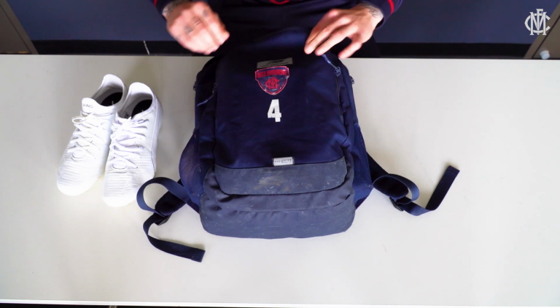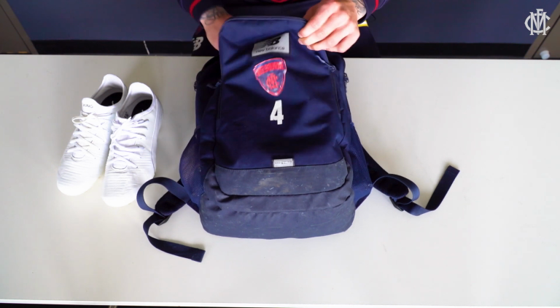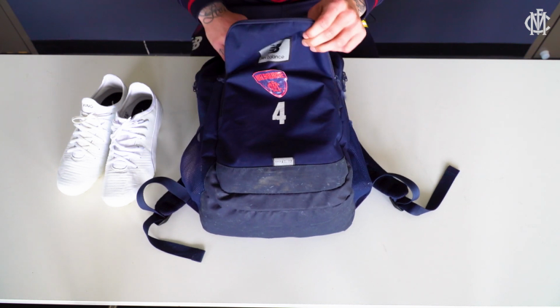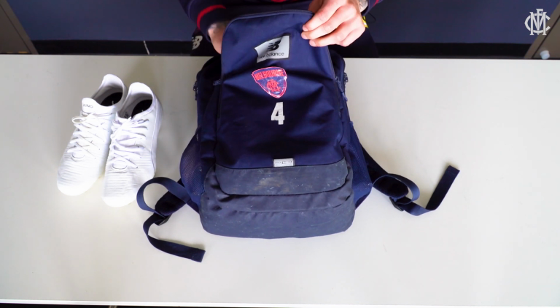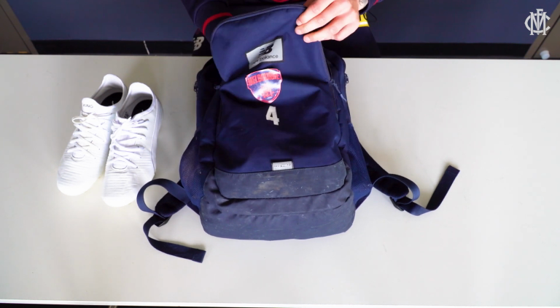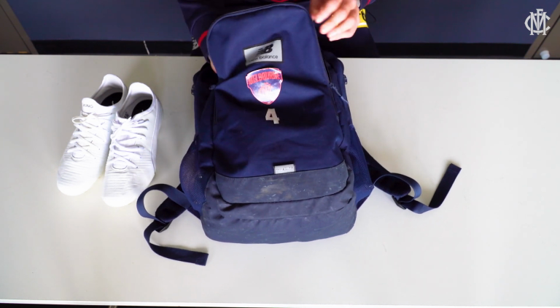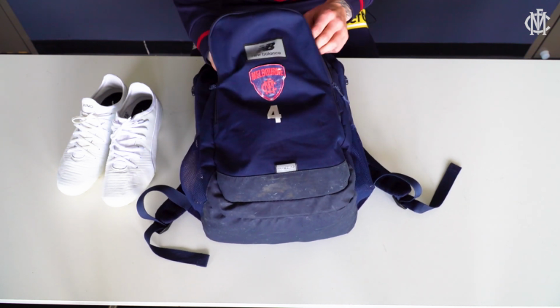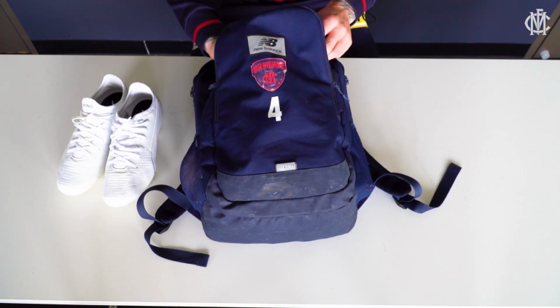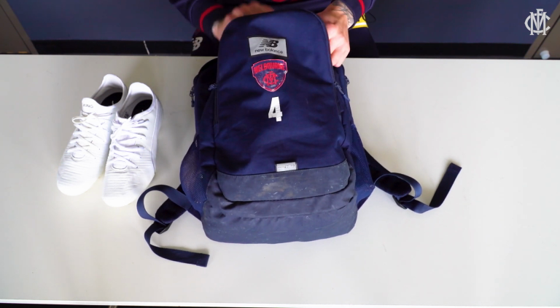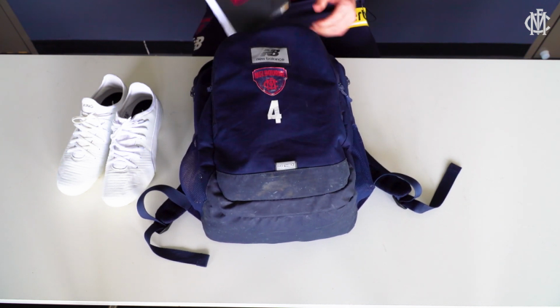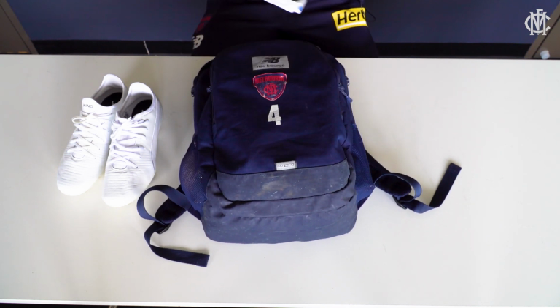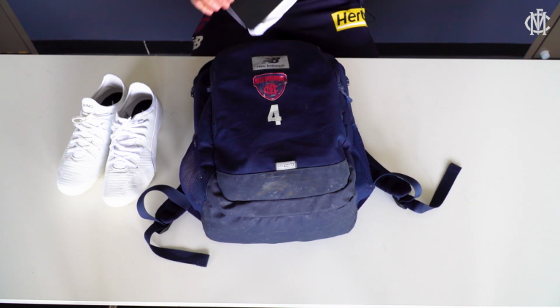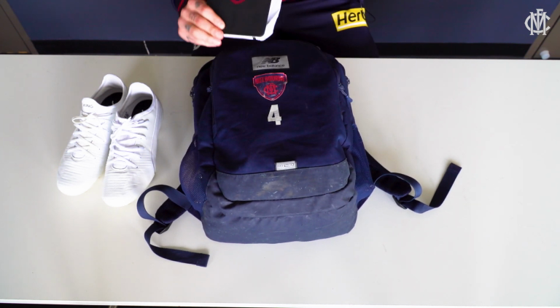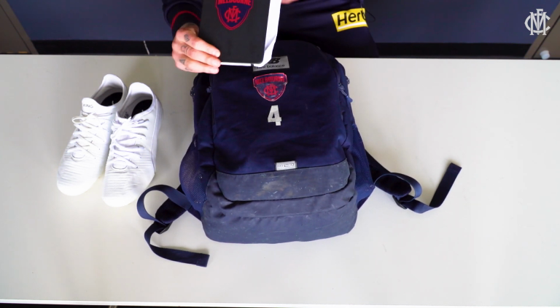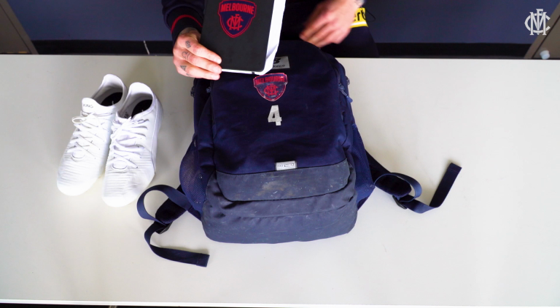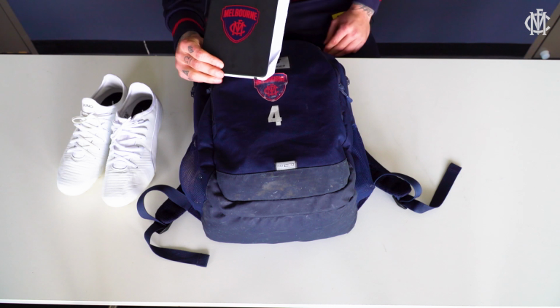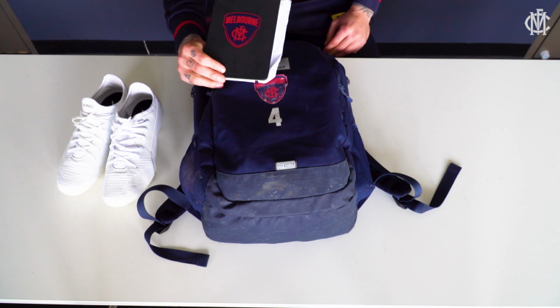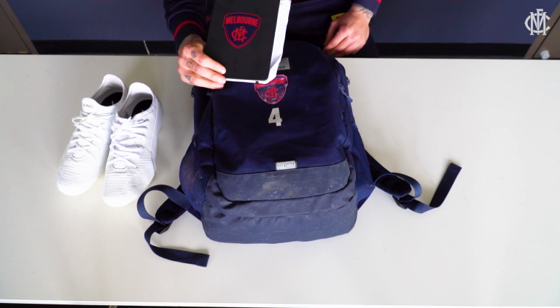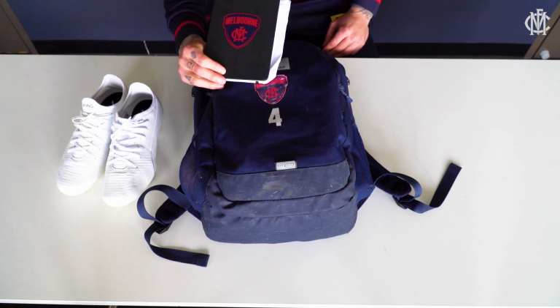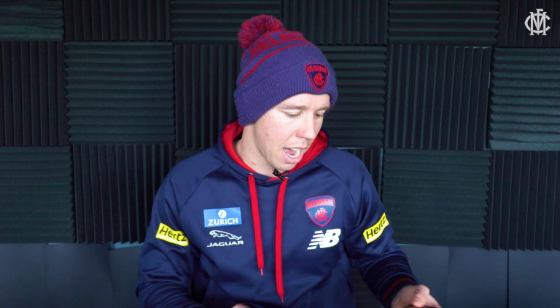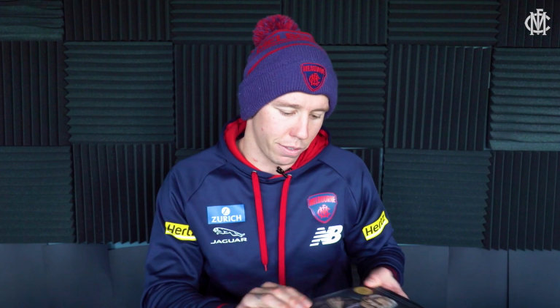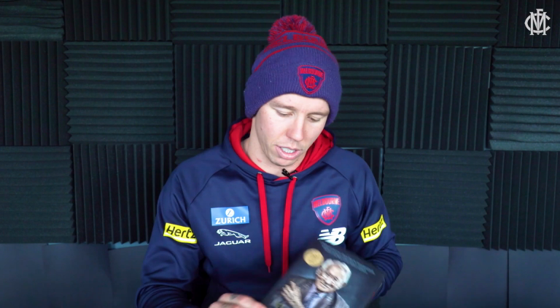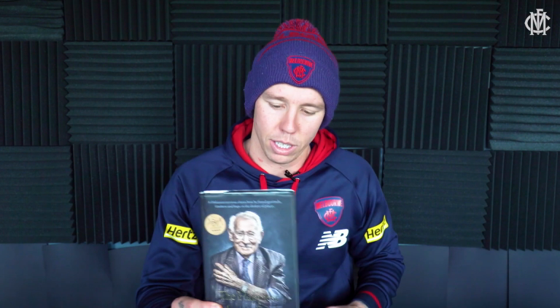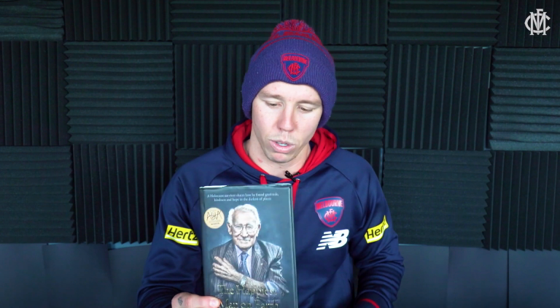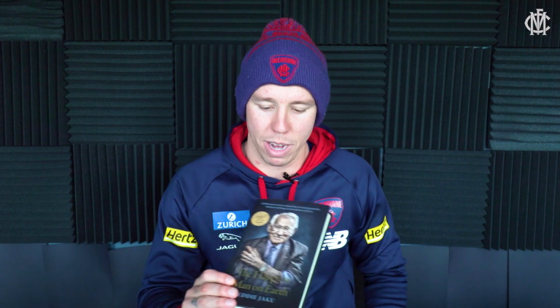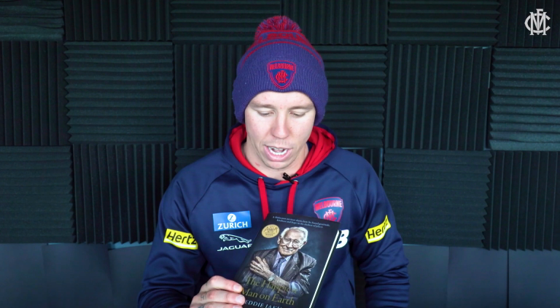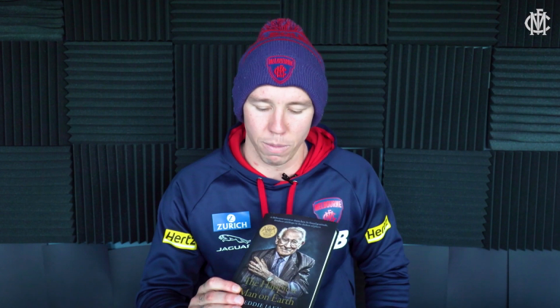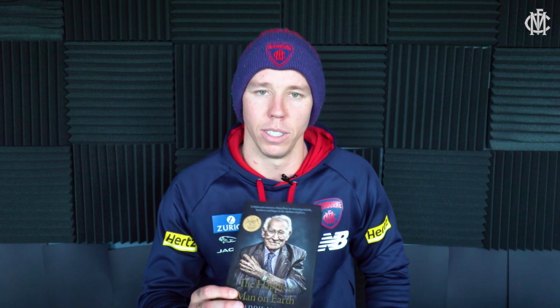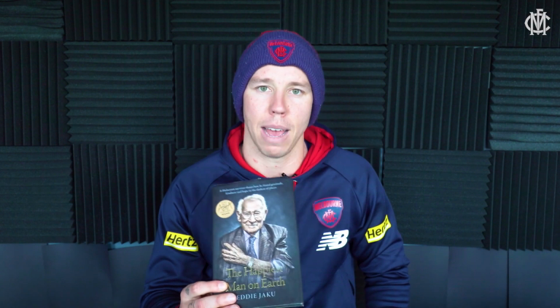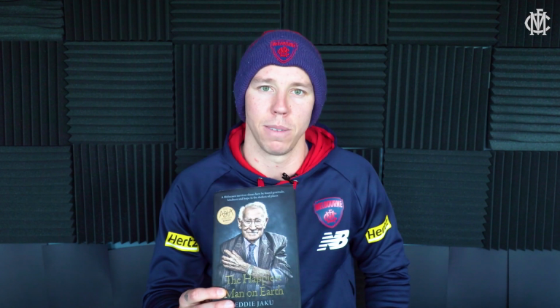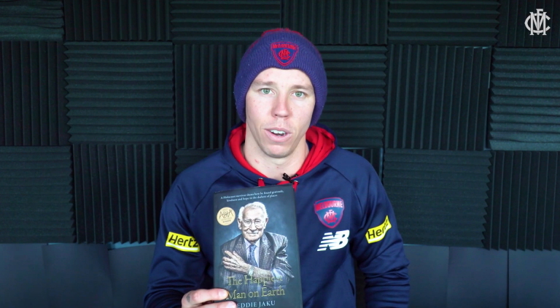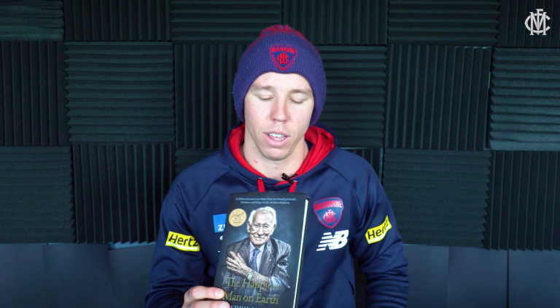In here I hold my diary where we keep our game notes. I also have this book that I've been reading at the moment, The Happiest Man on Earth.